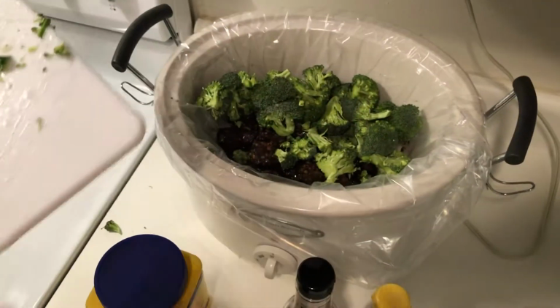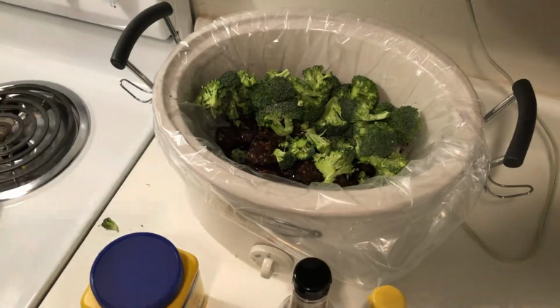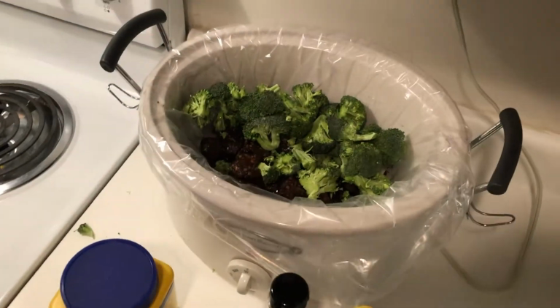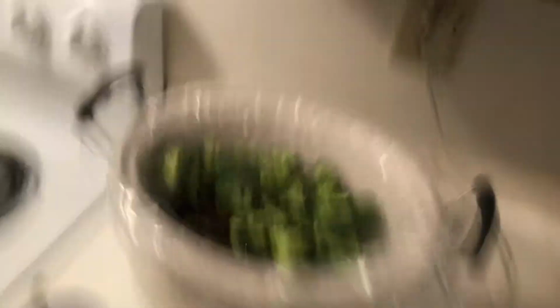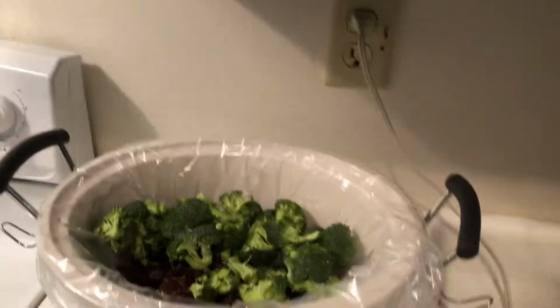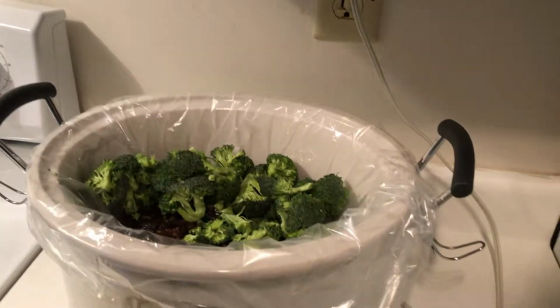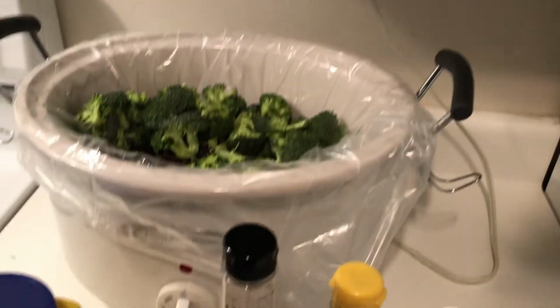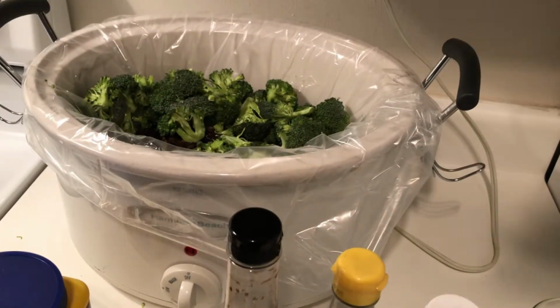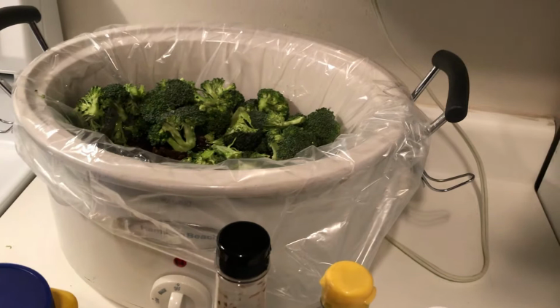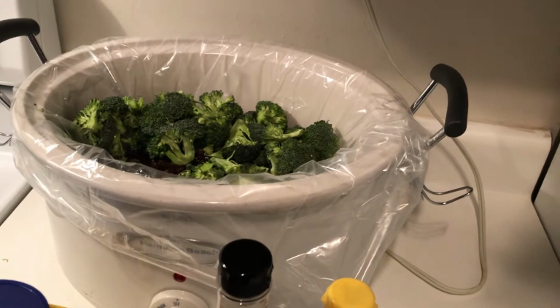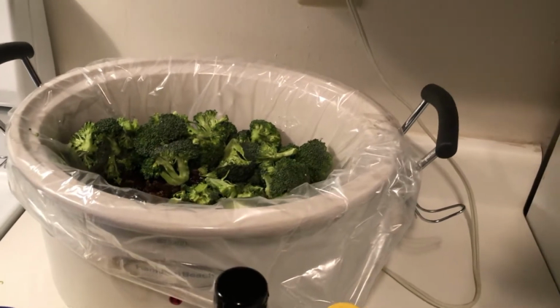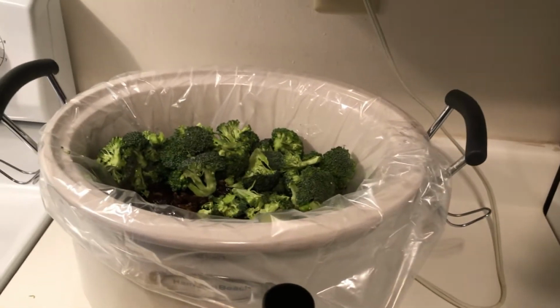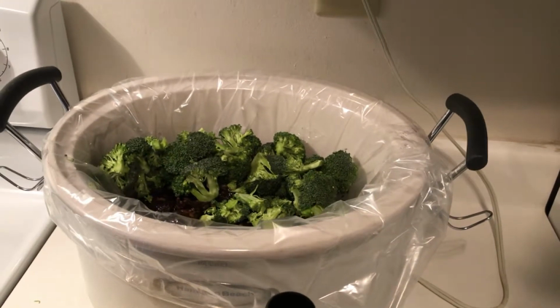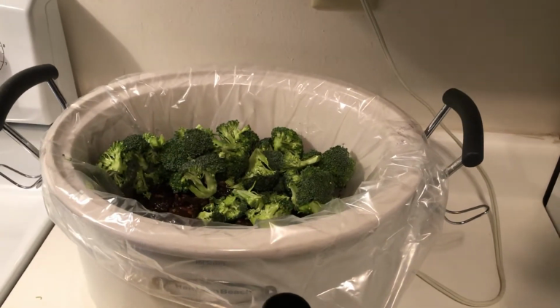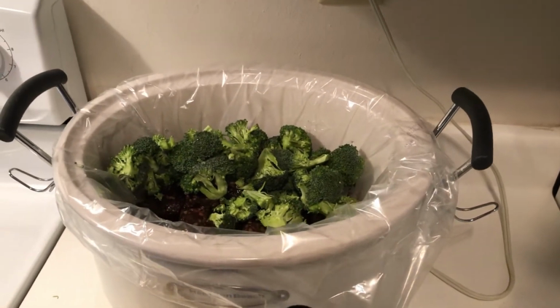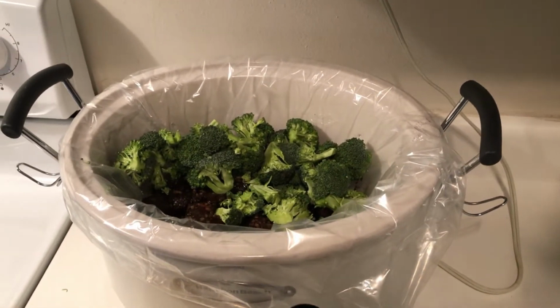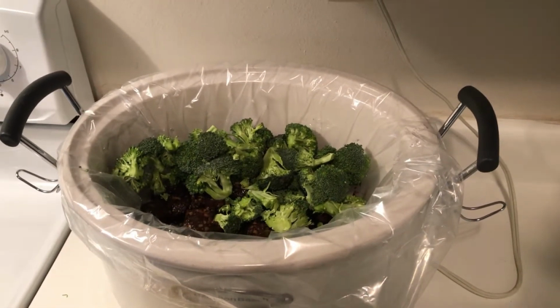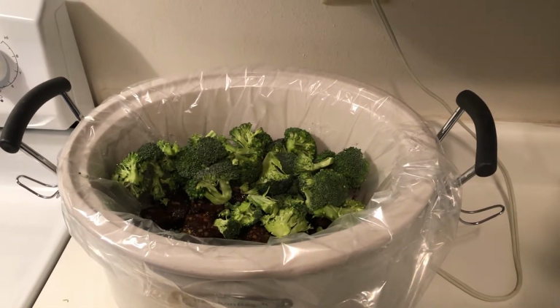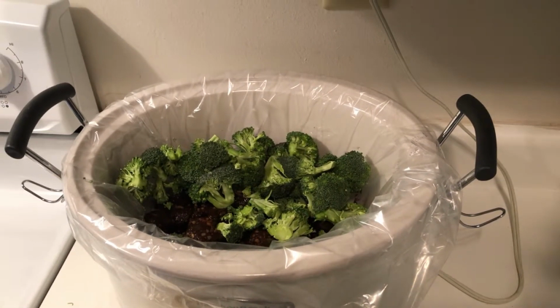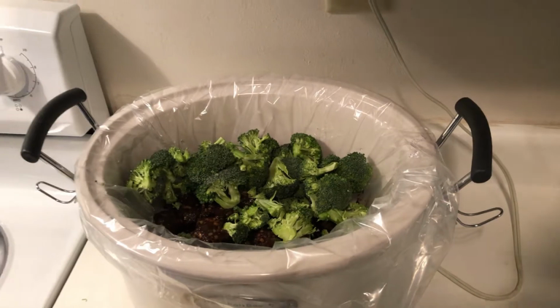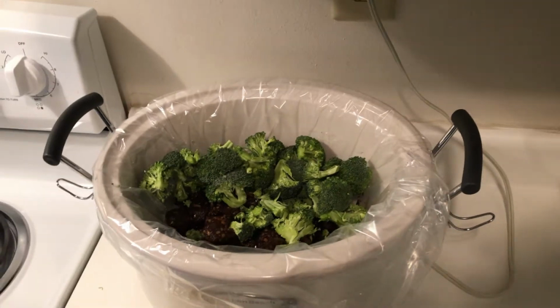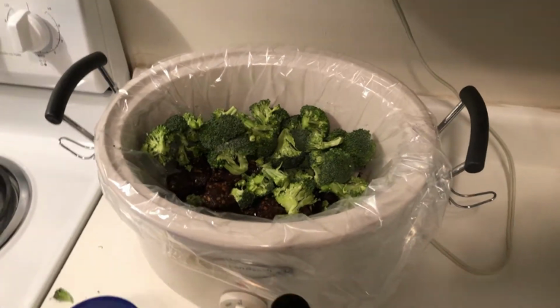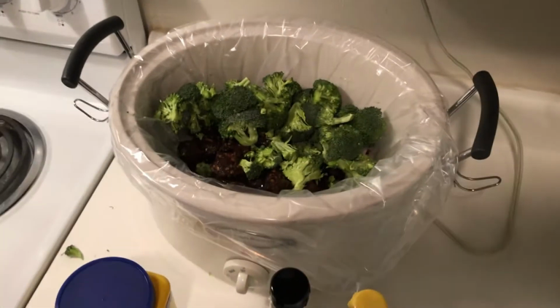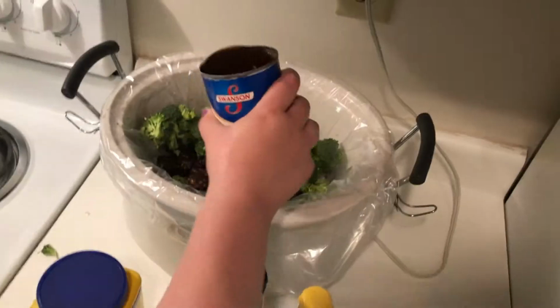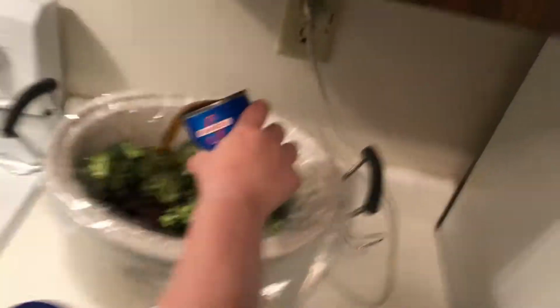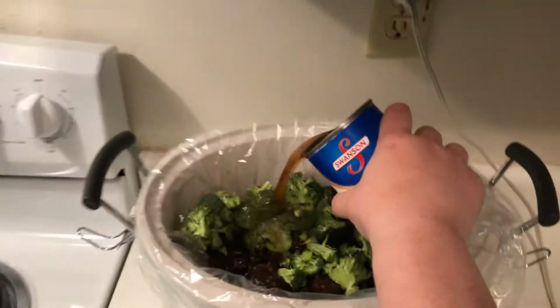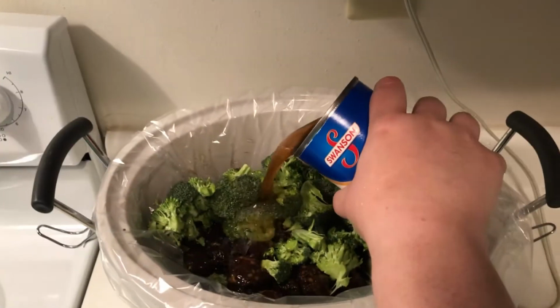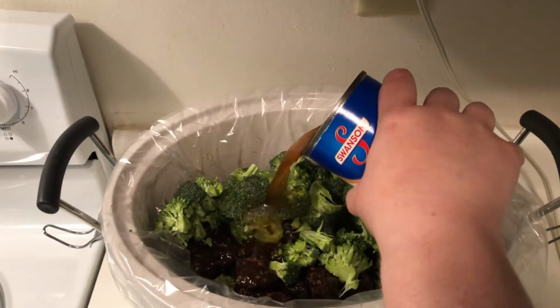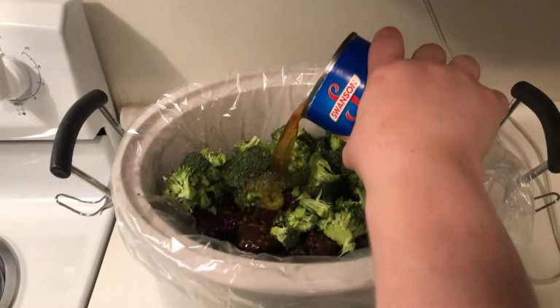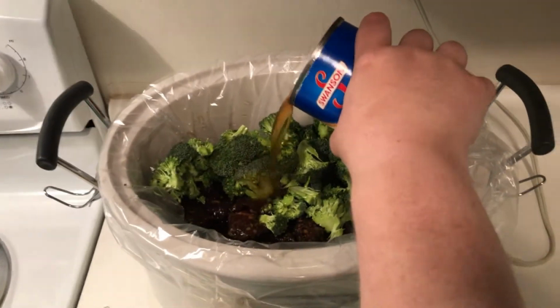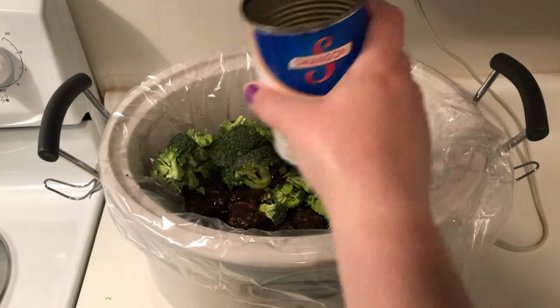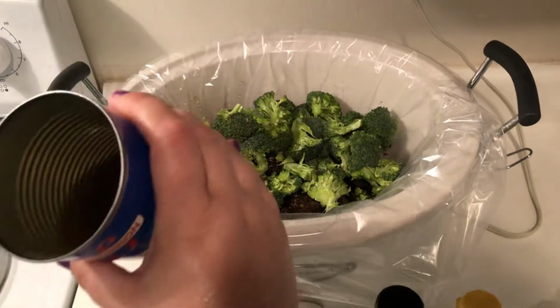Did you know you can also use frozen broccoli for this recipe? I'm not sure if there's a time difference — I guess I'm gonna have to create another video to check that out.